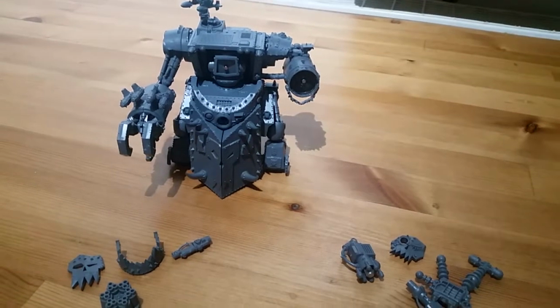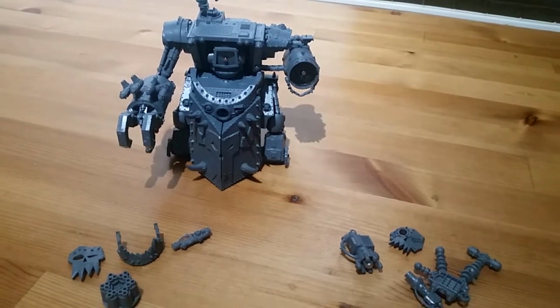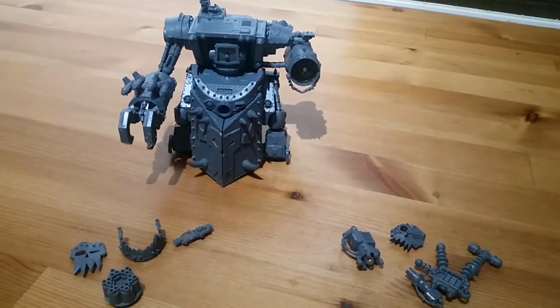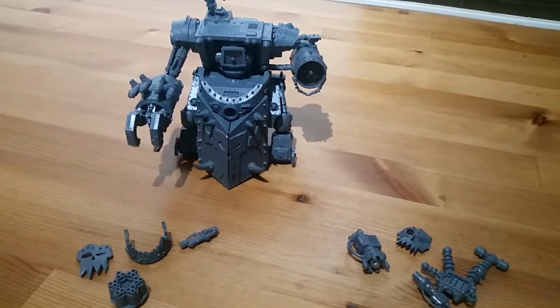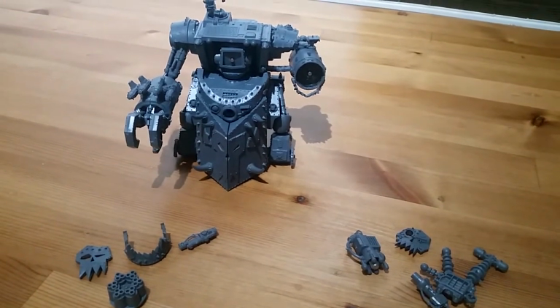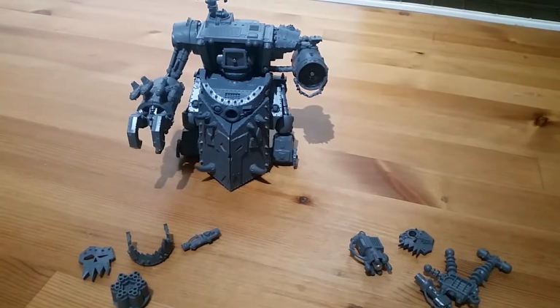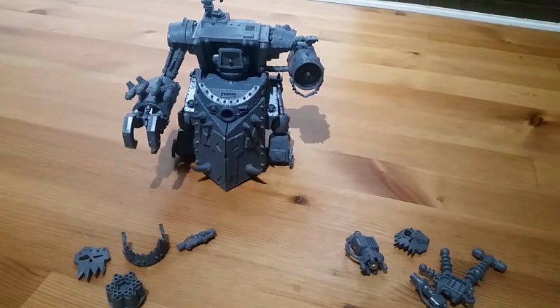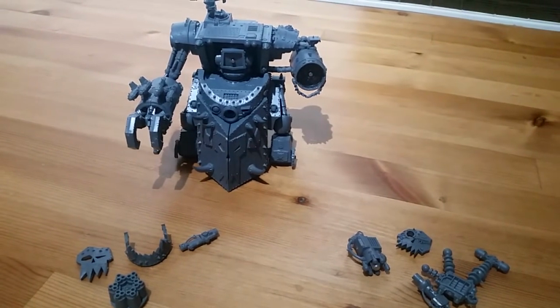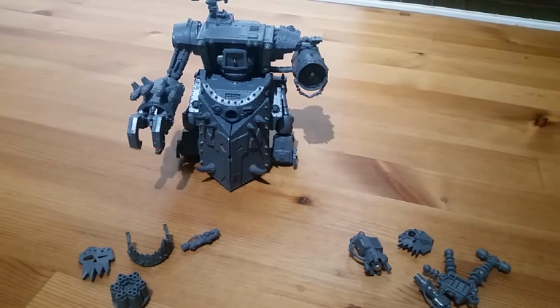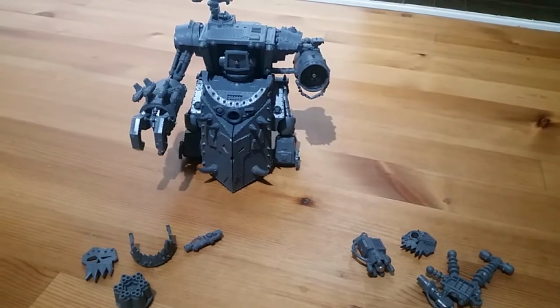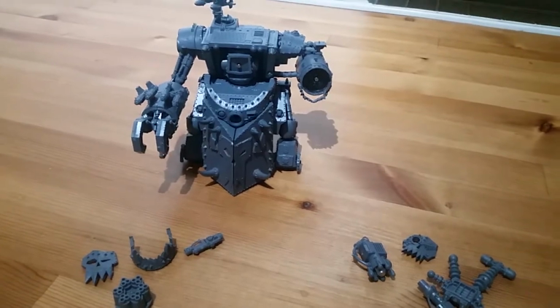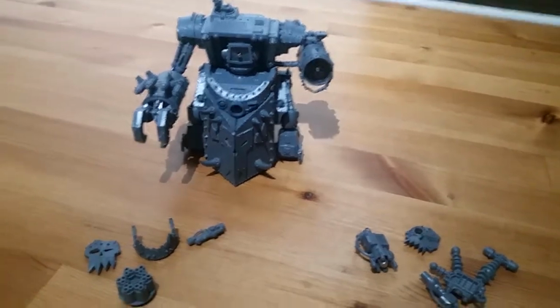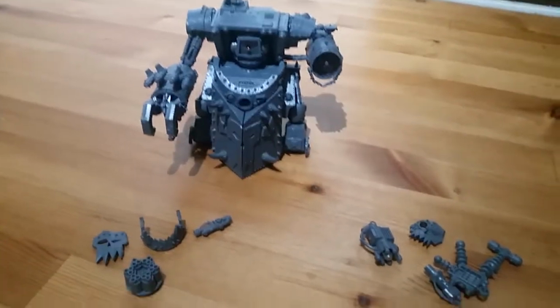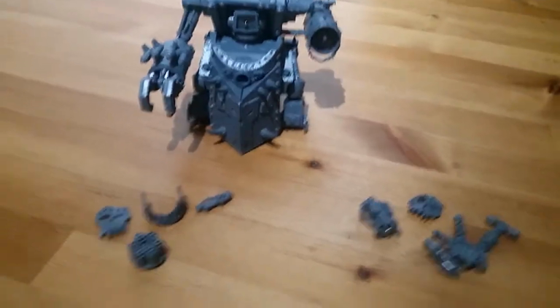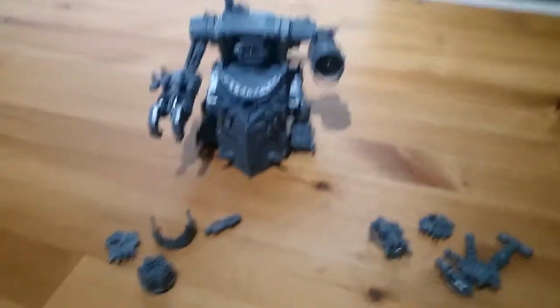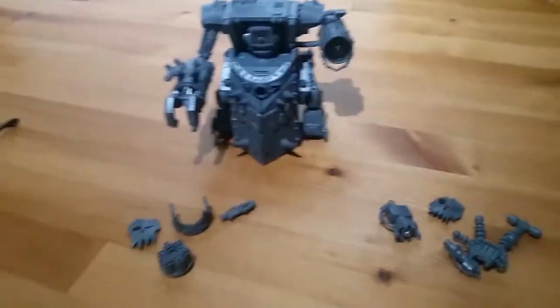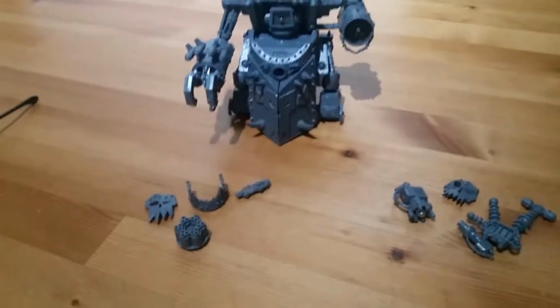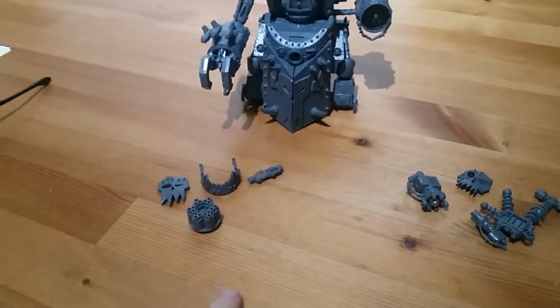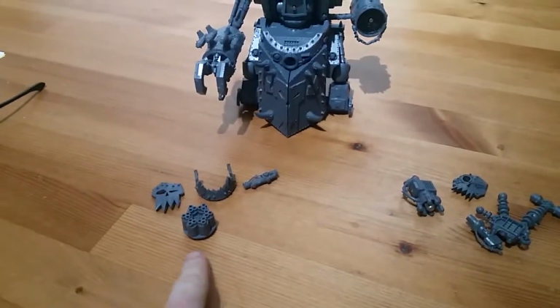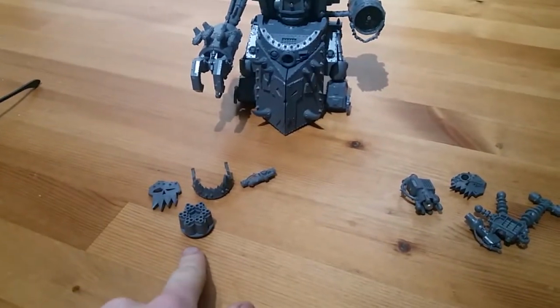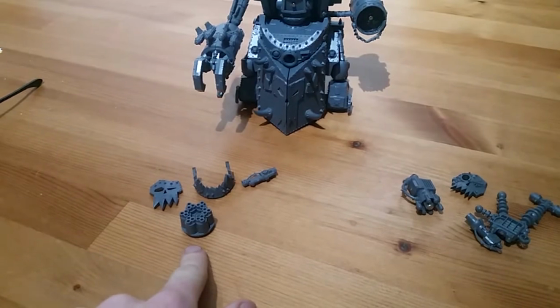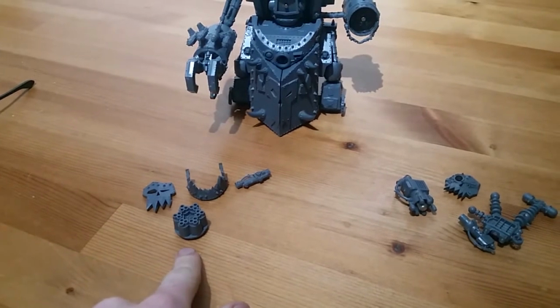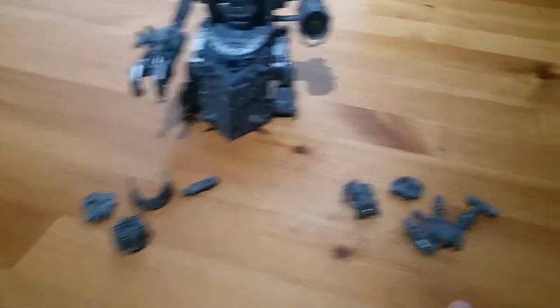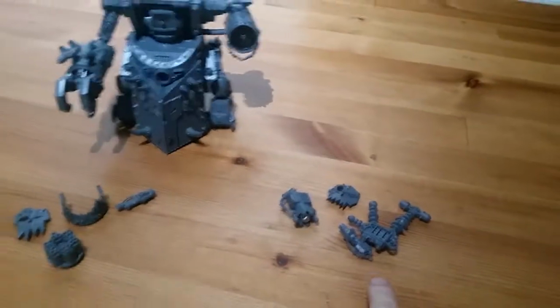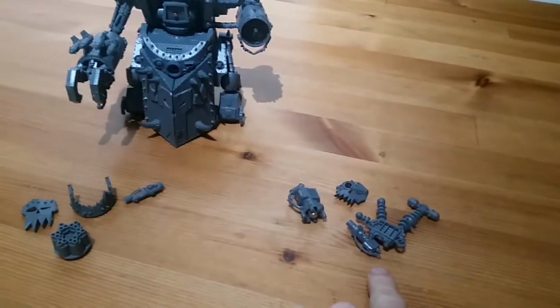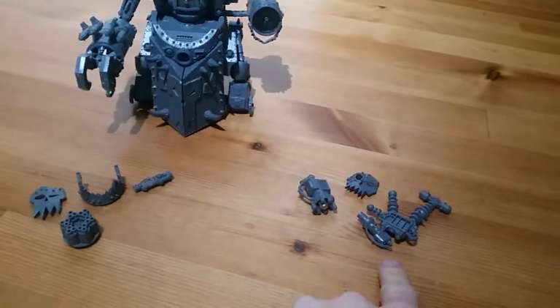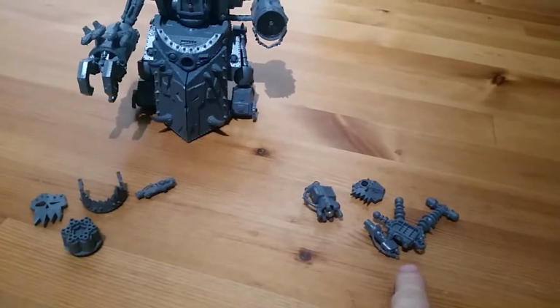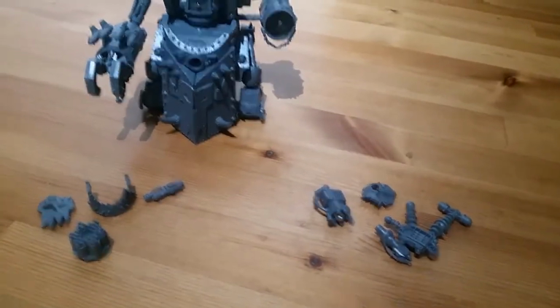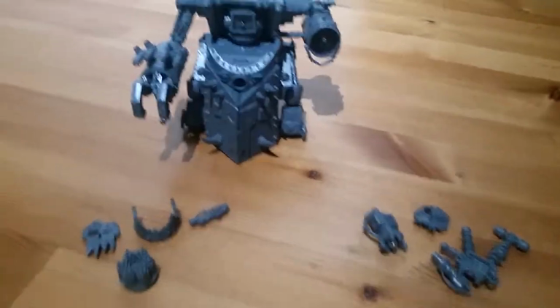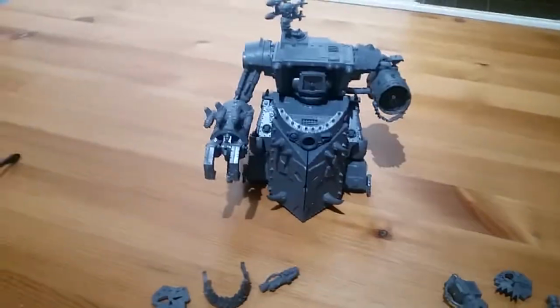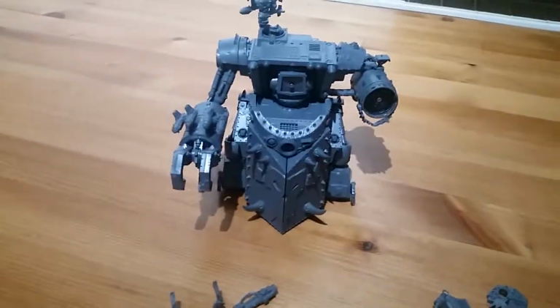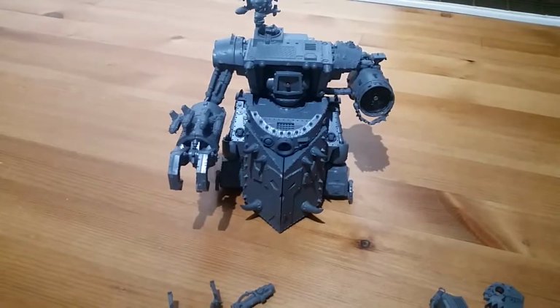So I thought I'd share with you how I magnetize the Gorkonaut/Morkonaut. We've got the various options here — the Gorkonaut and the Morkonaut over here. Everything's interchangeable.